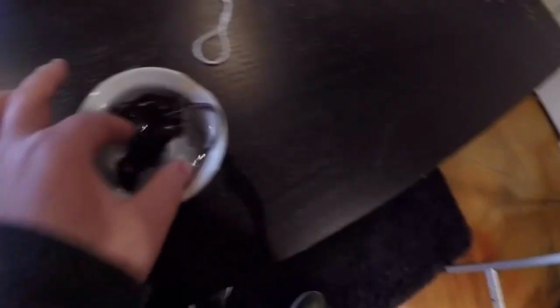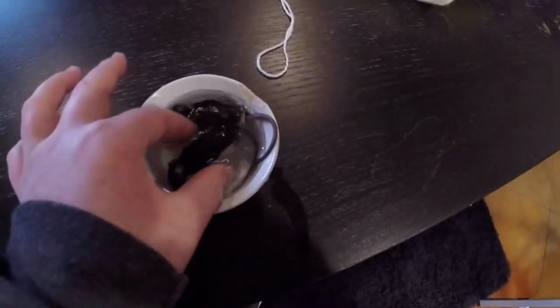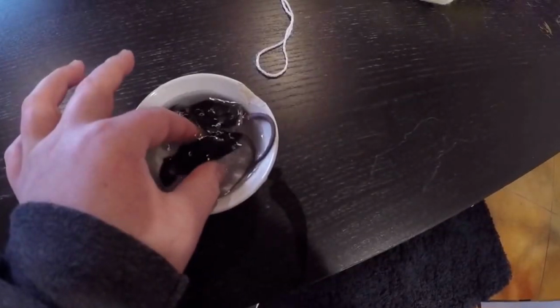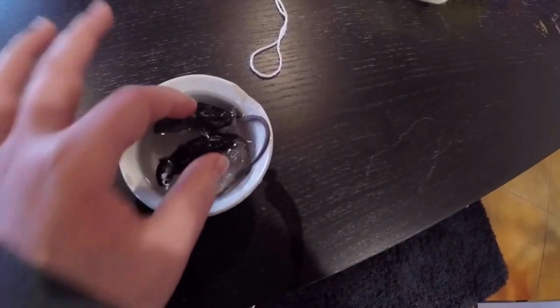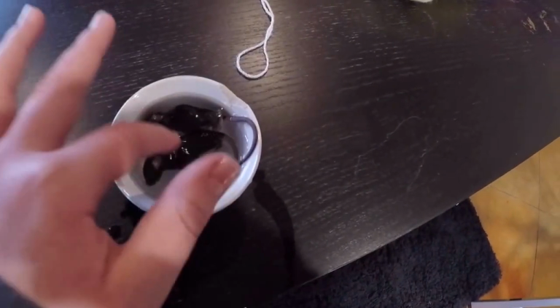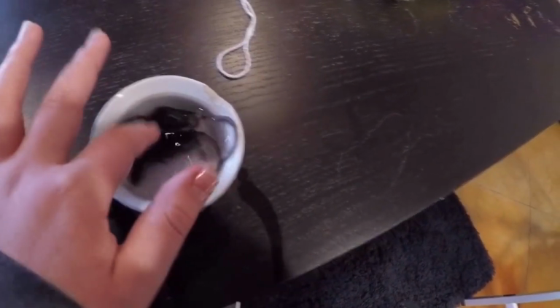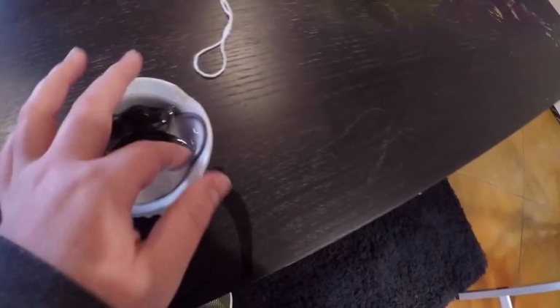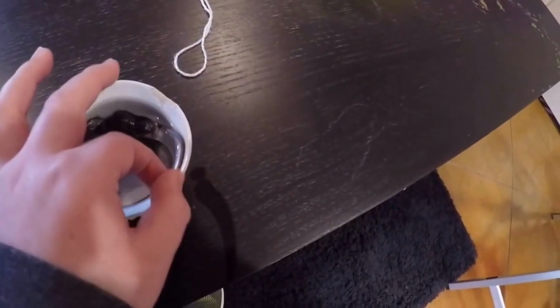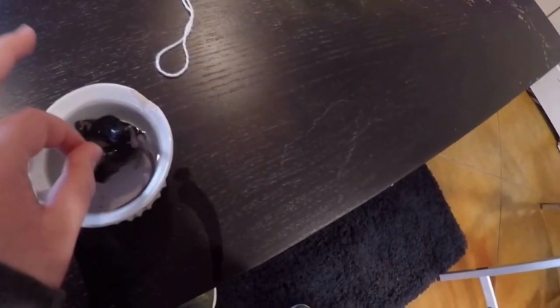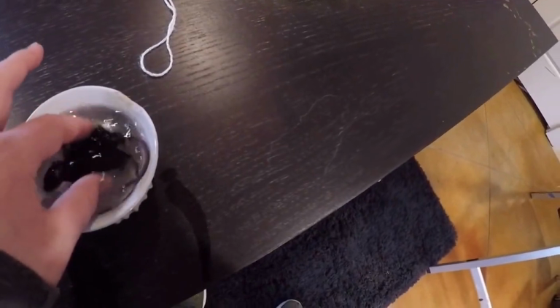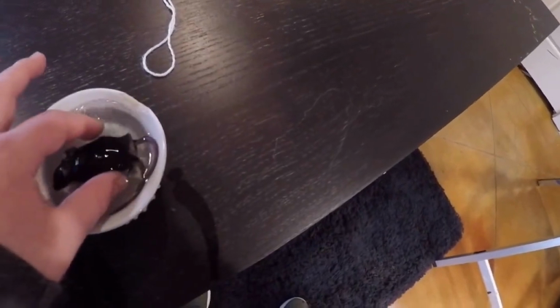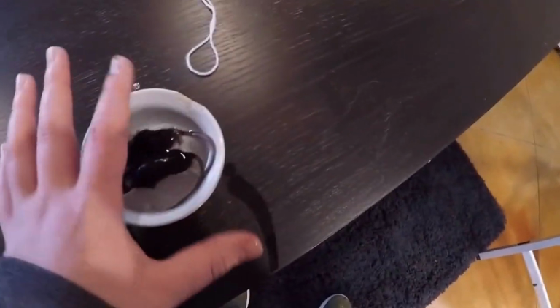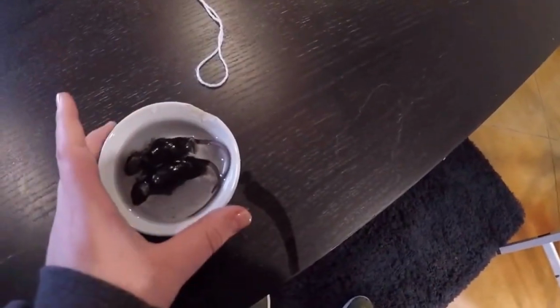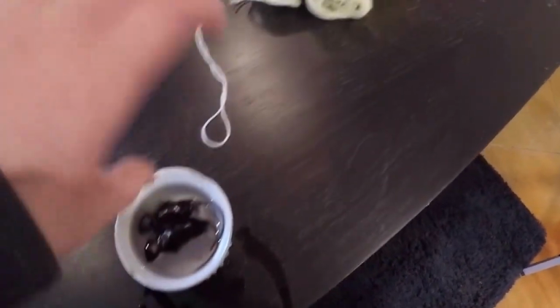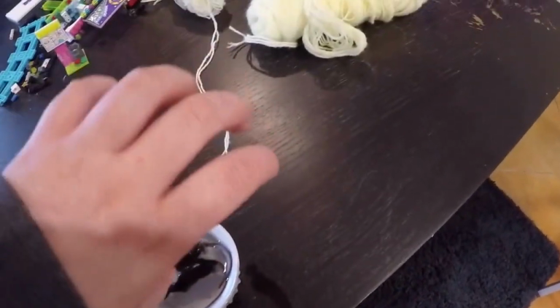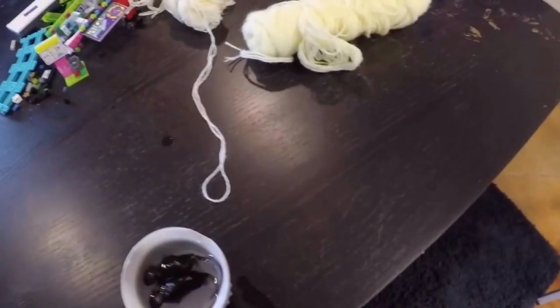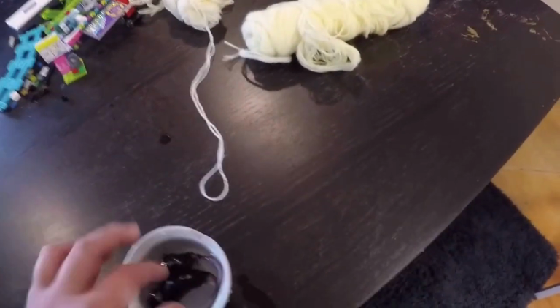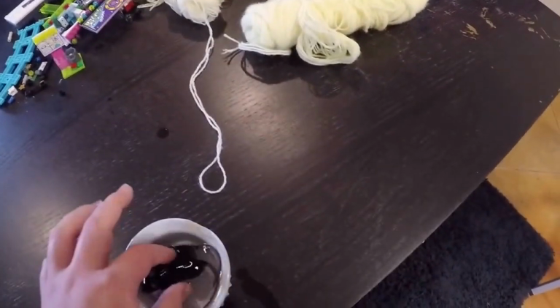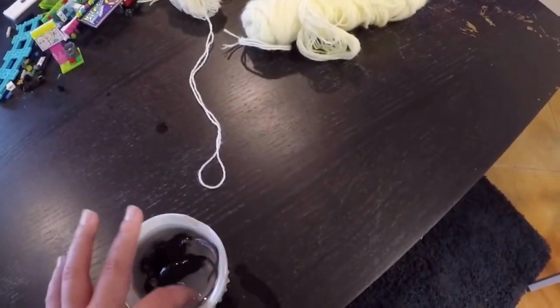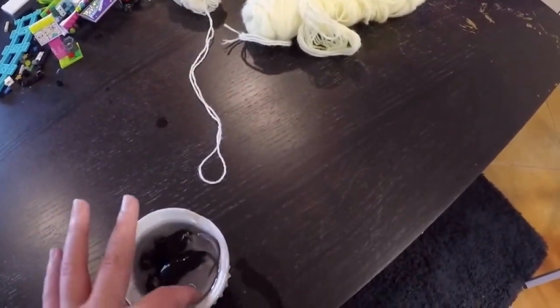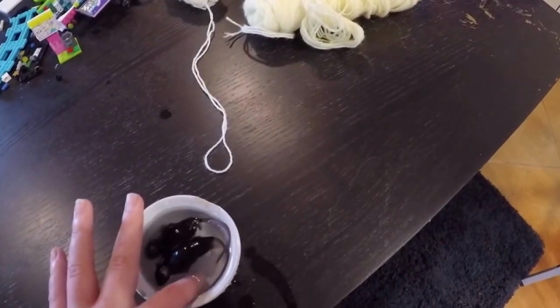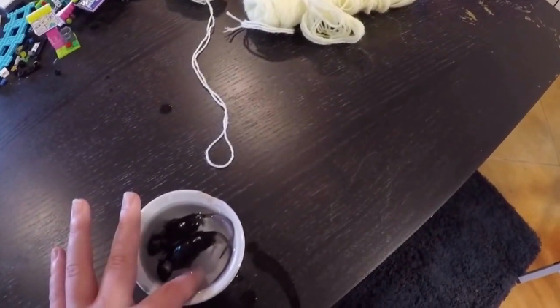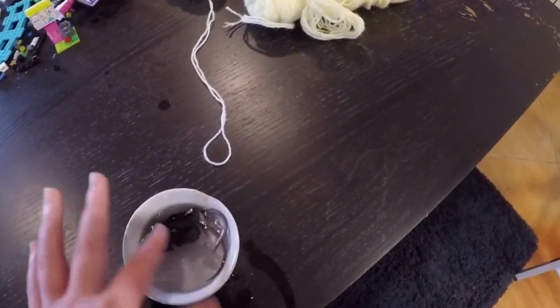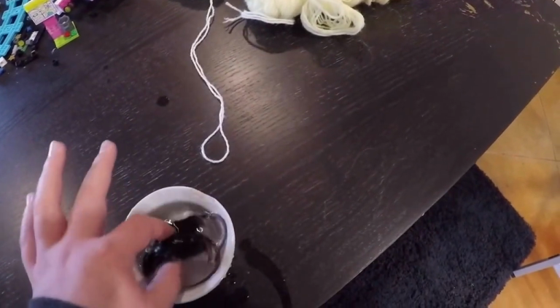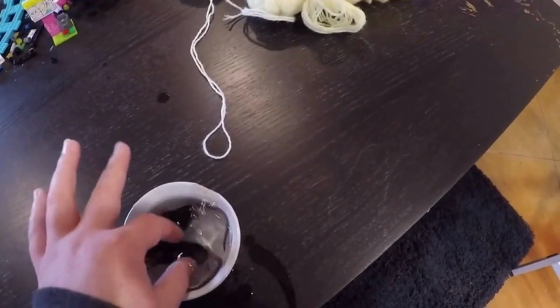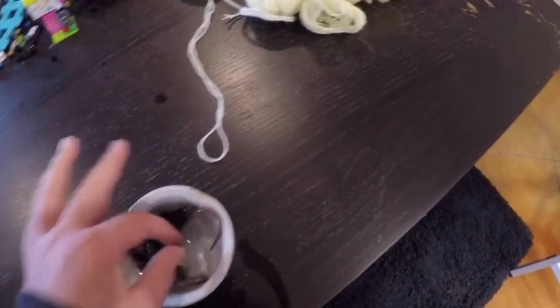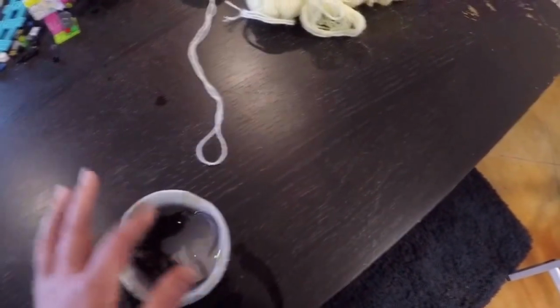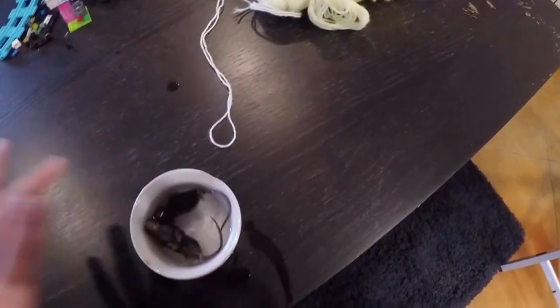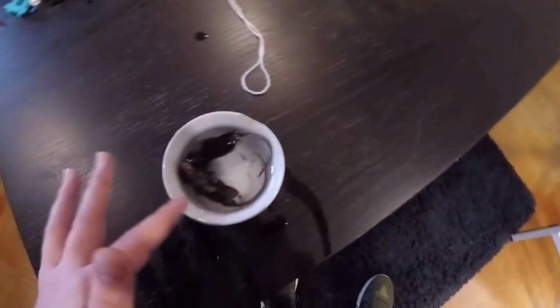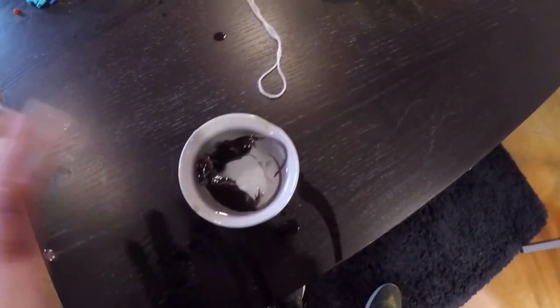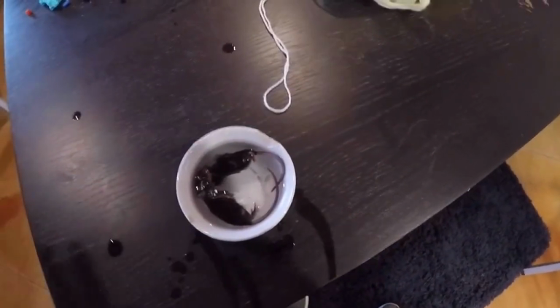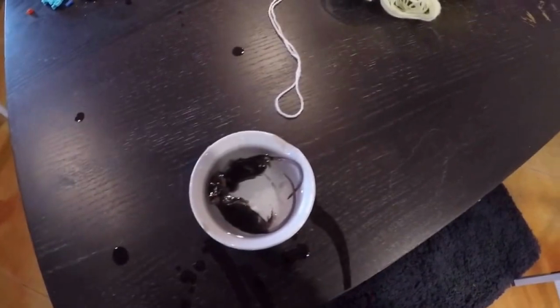As you can see, they're not very squishy yet. The water's getting pretty cold, so you might want to dump the water out and put hot water in once it gets cold. Just check them every couple minutes, and if the water's cold, make it hot again.